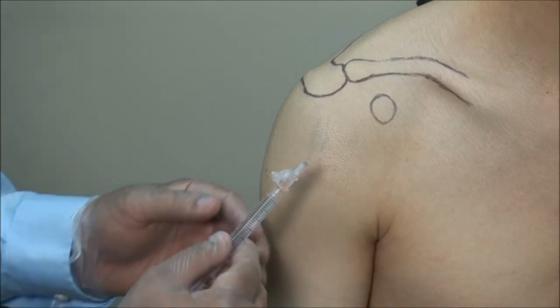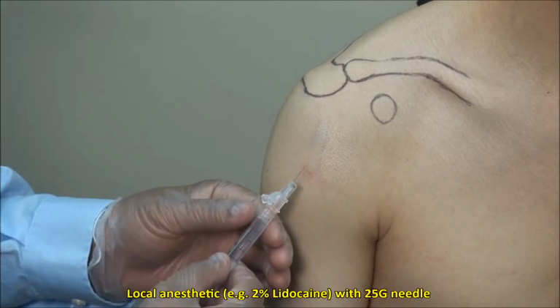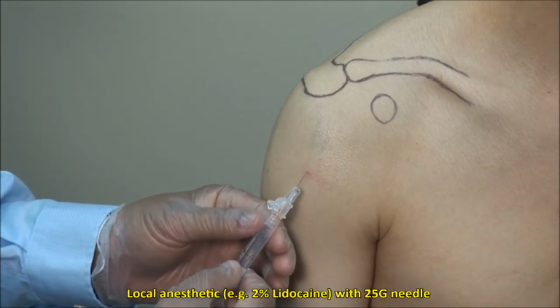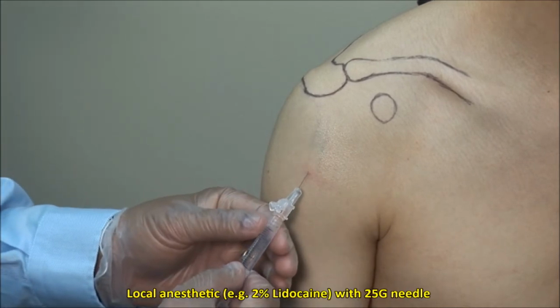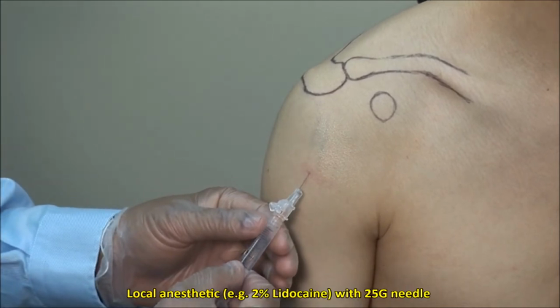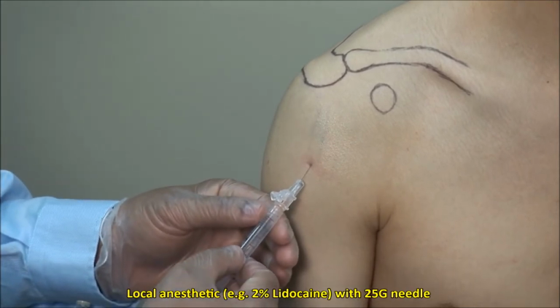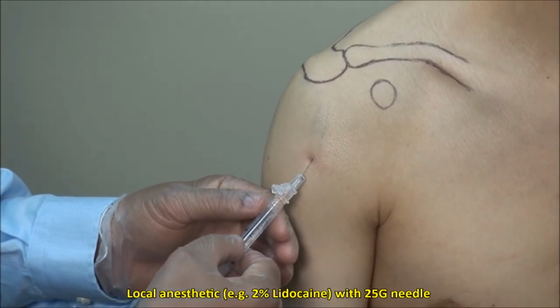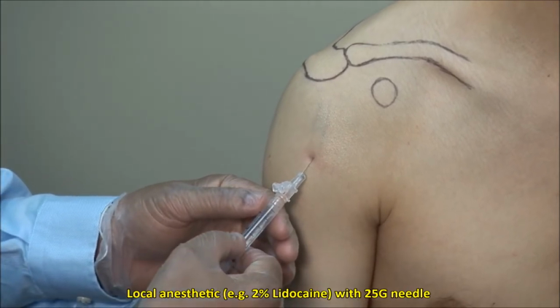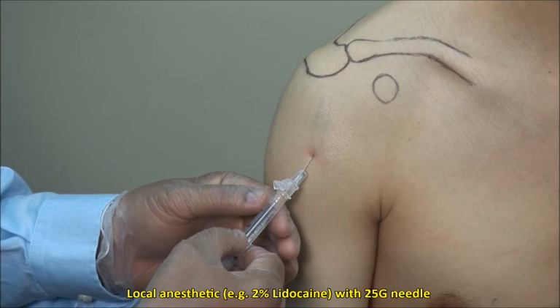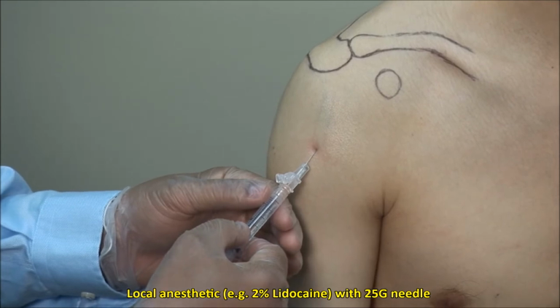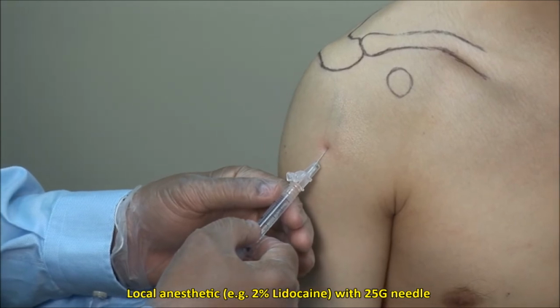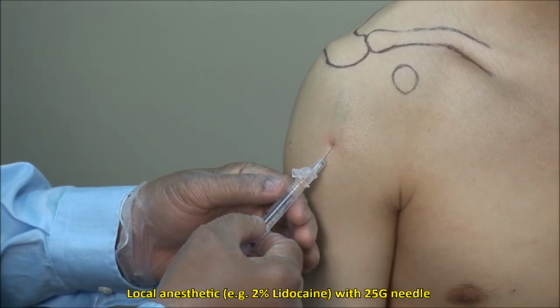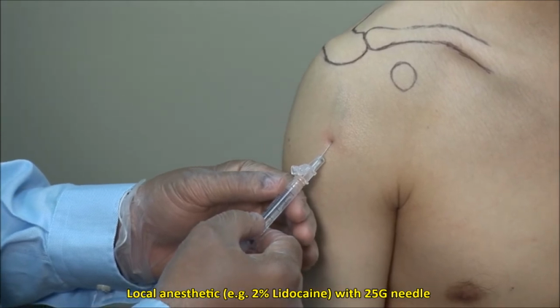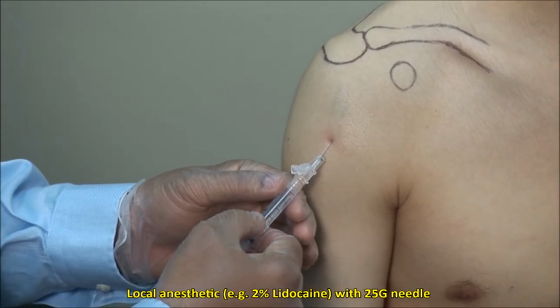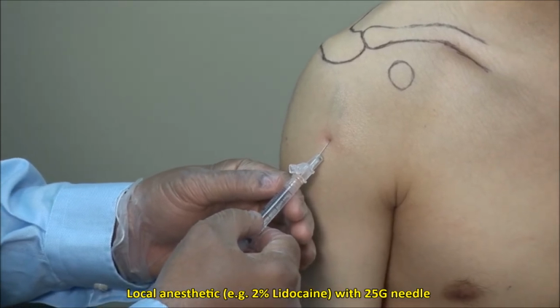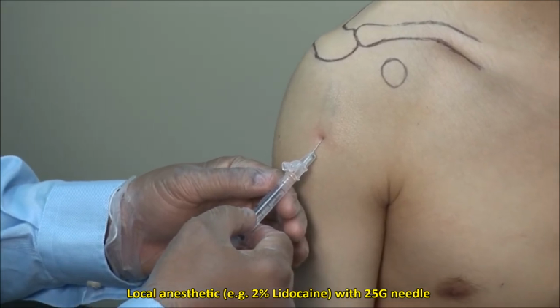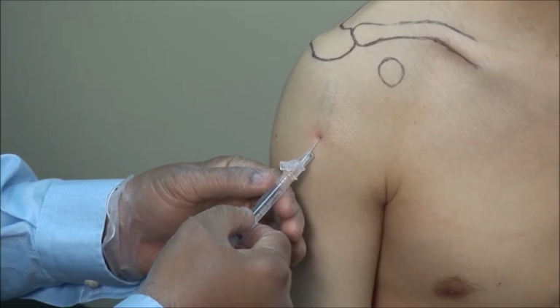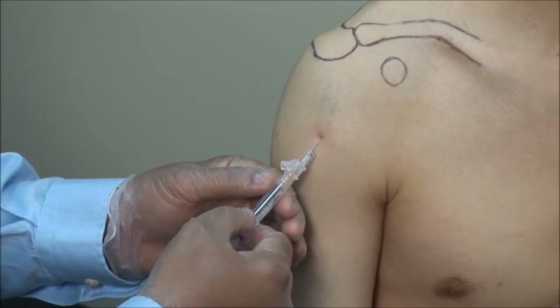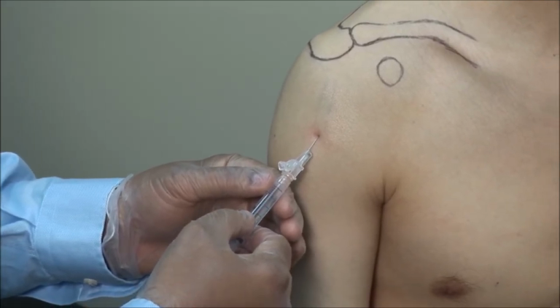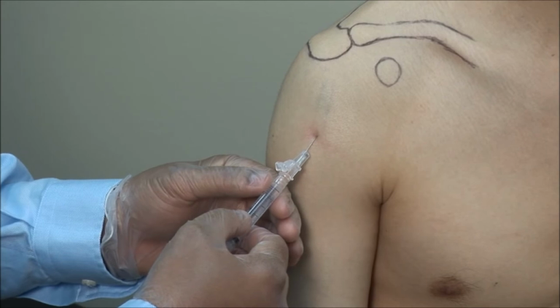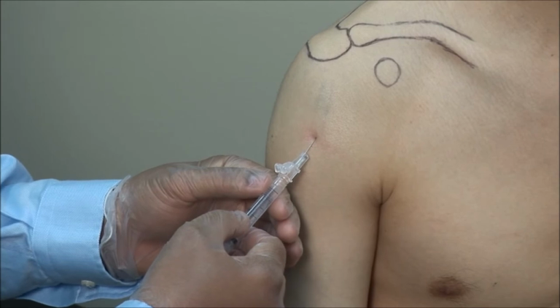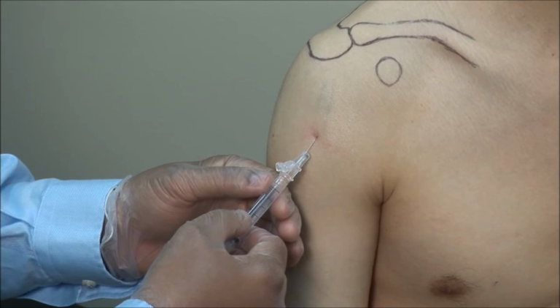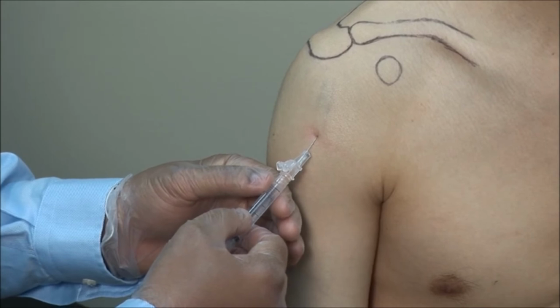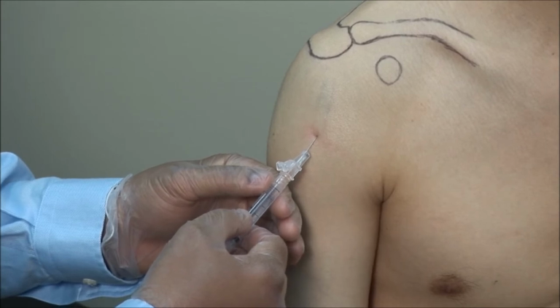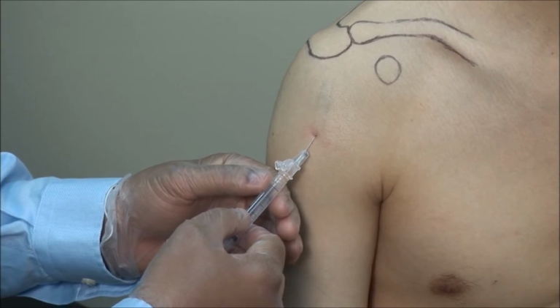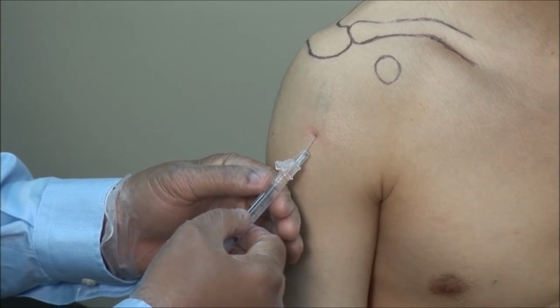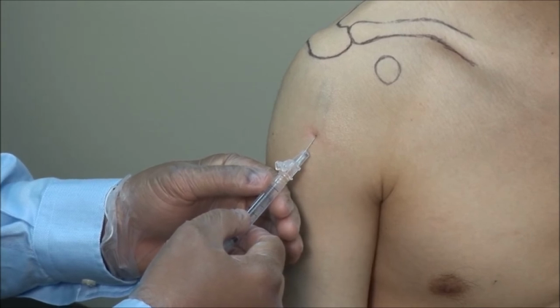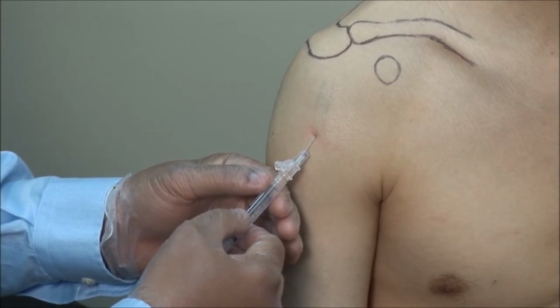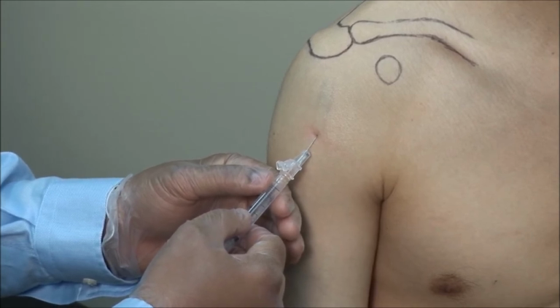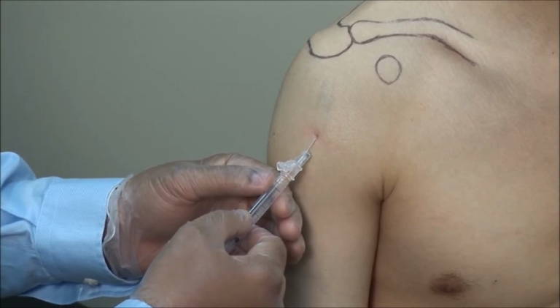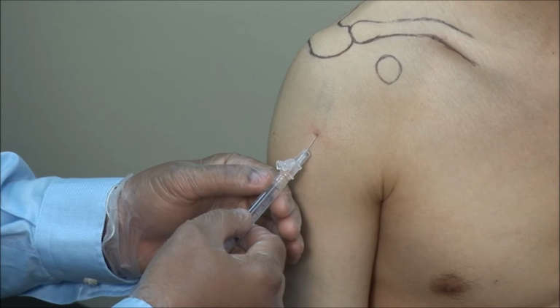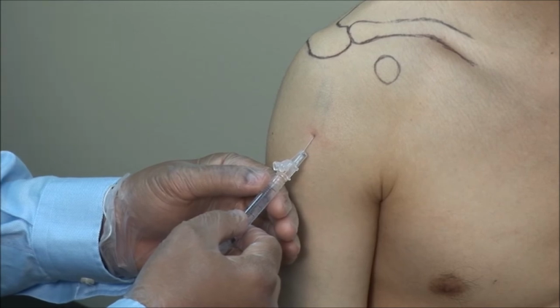Local anesthetic can be applied to the skin and subcutaneous tissue down to the tendon using a 25 gauge needle, but this may be bypassed as infiltration of the anesthetic would be just as painful and would mean two needle sticks for the patient.